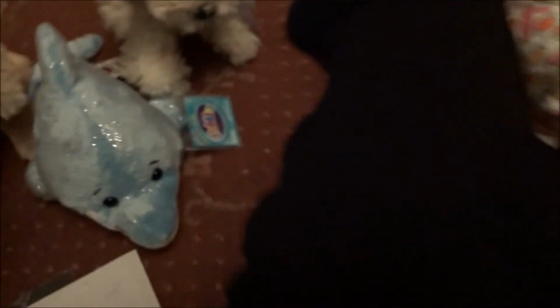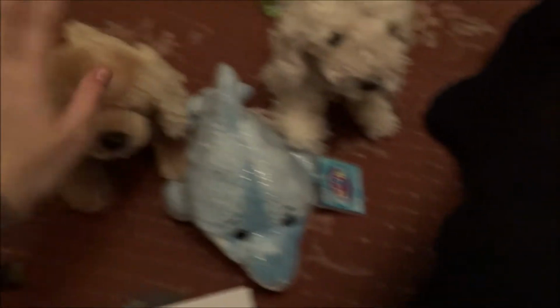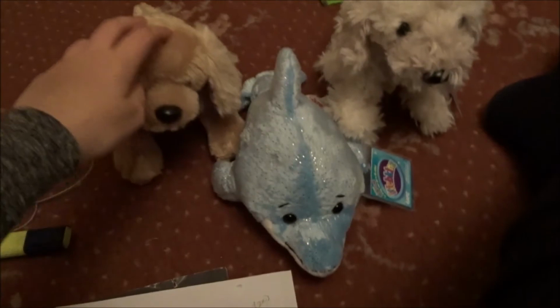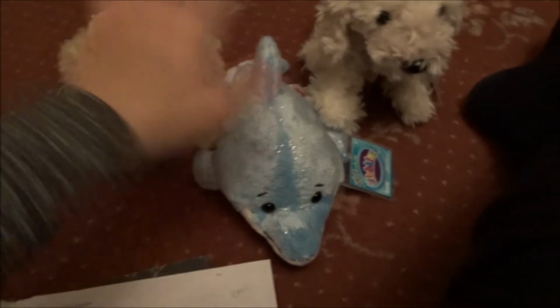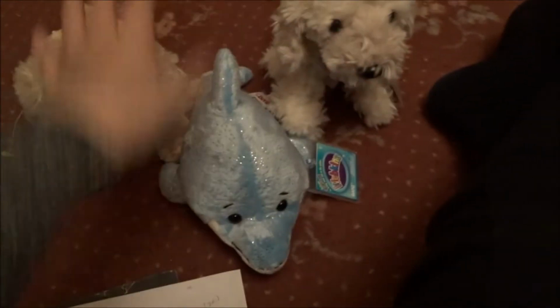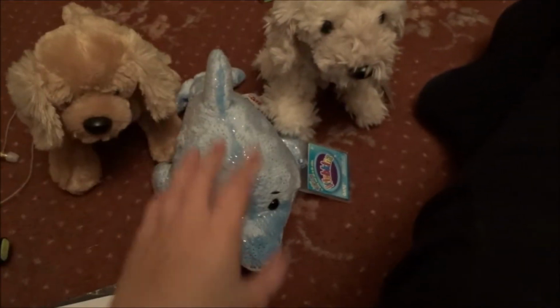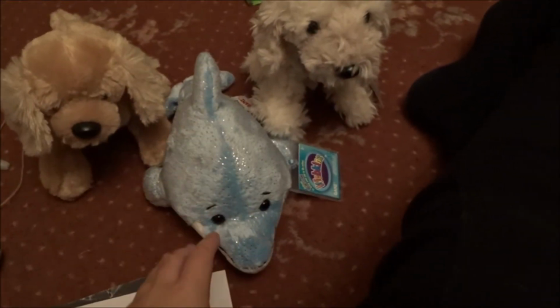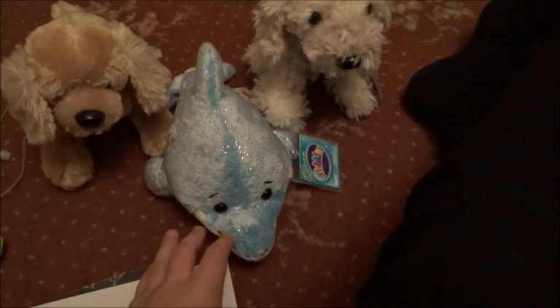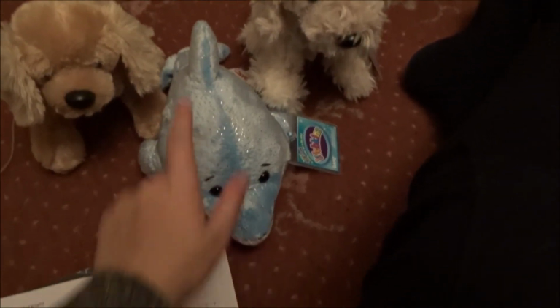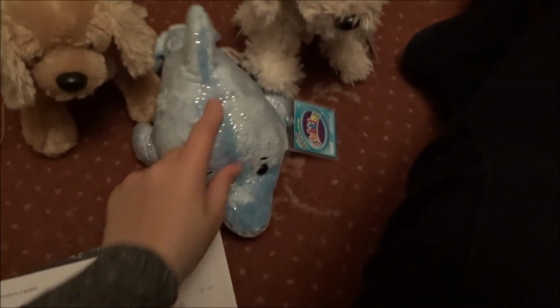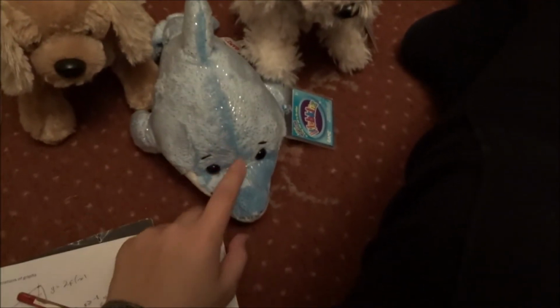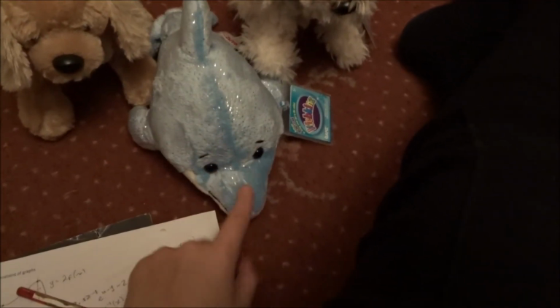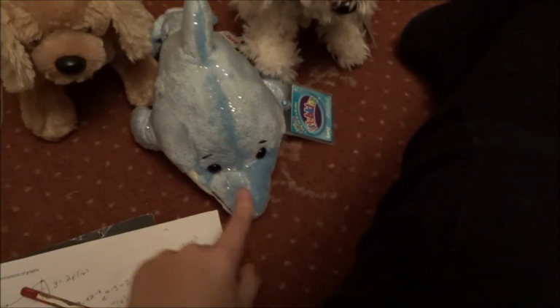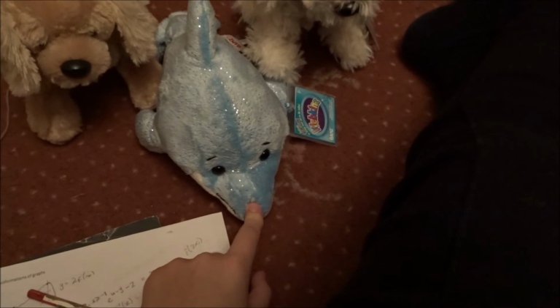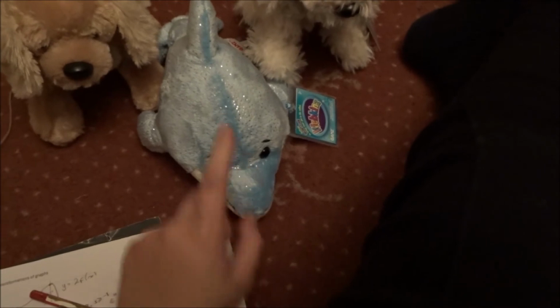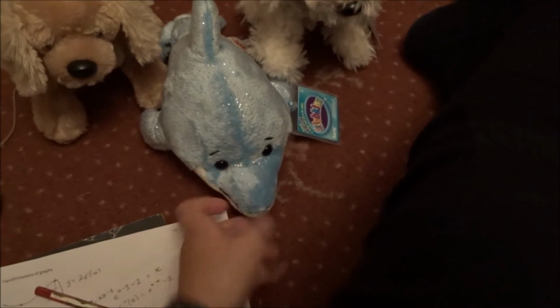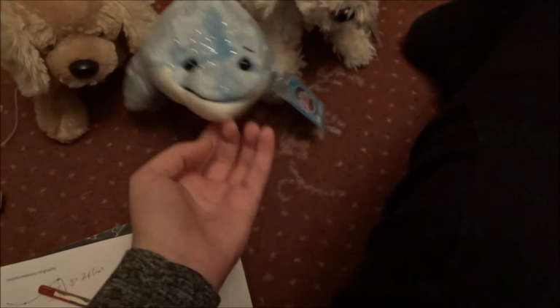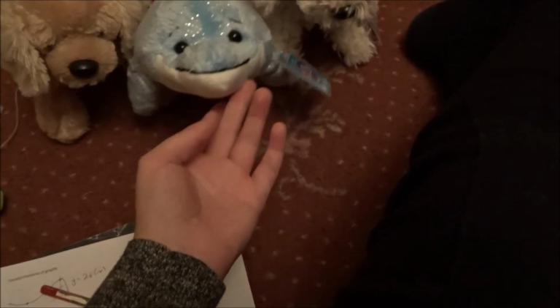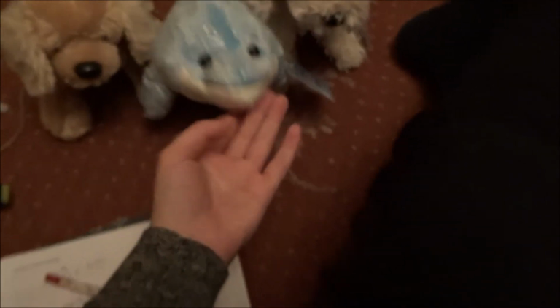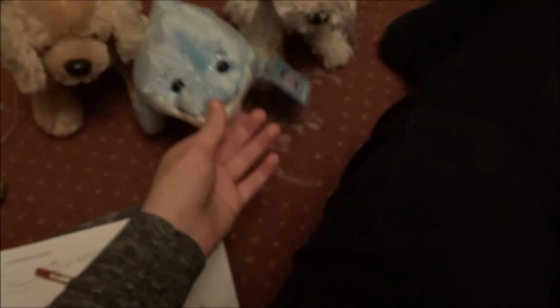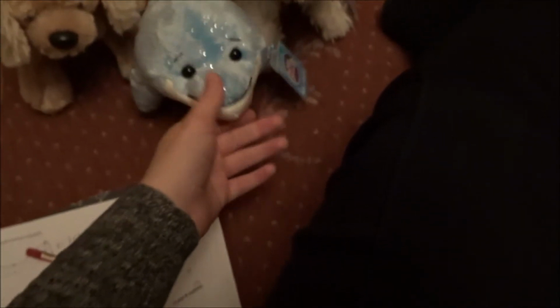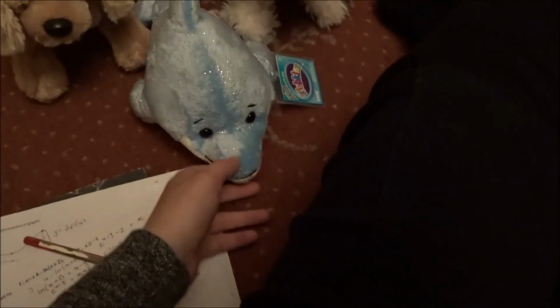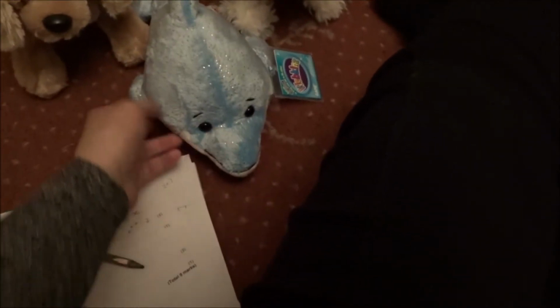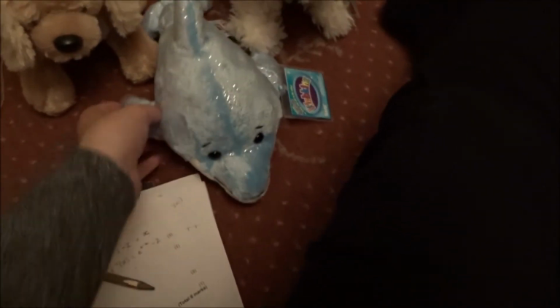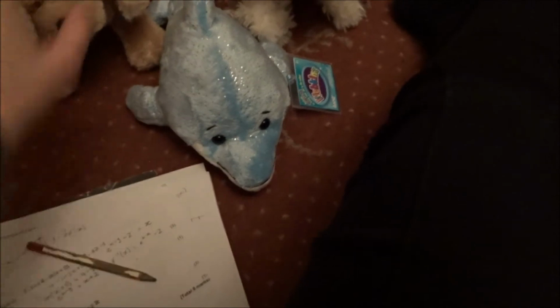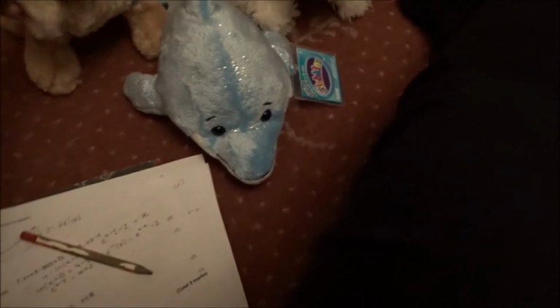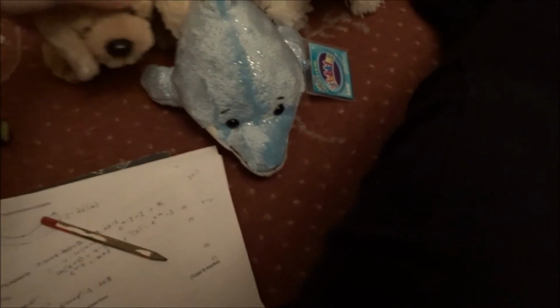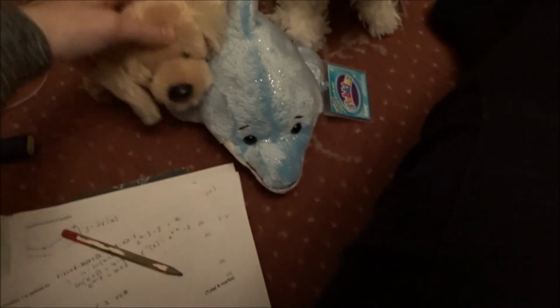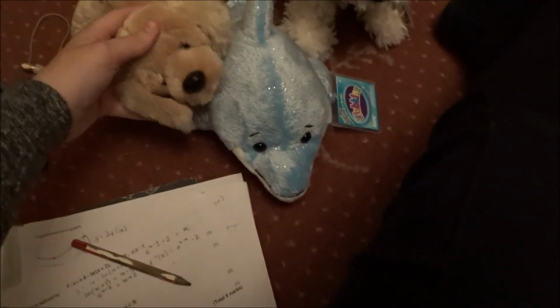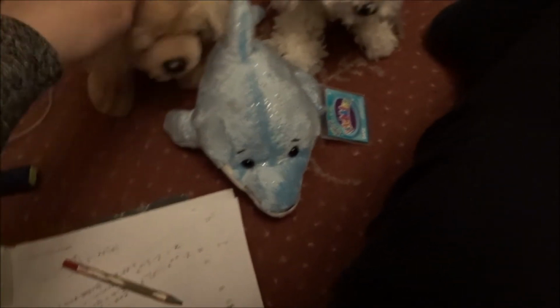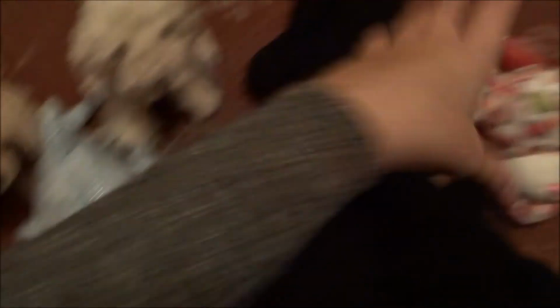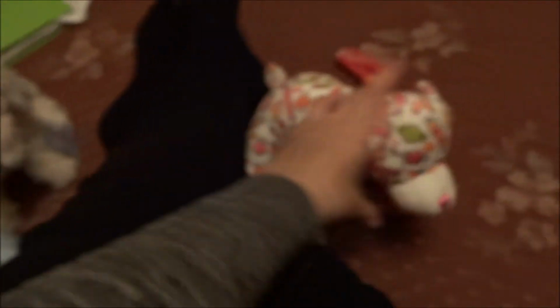I got all of them from Amazon. Except I got this one from America. It was actually really cheap, like 15, 16 pounds. So yeah, it was a really good deal.